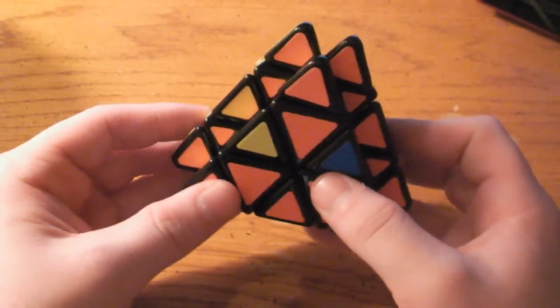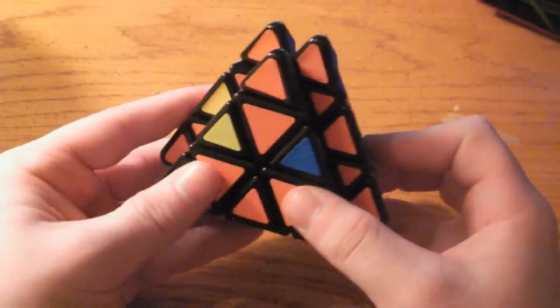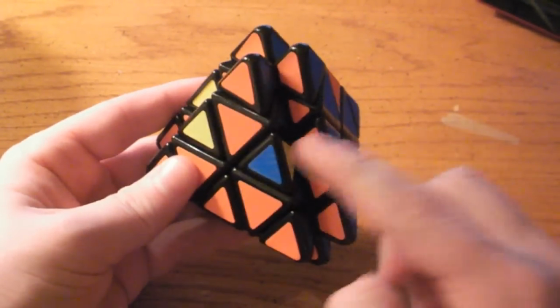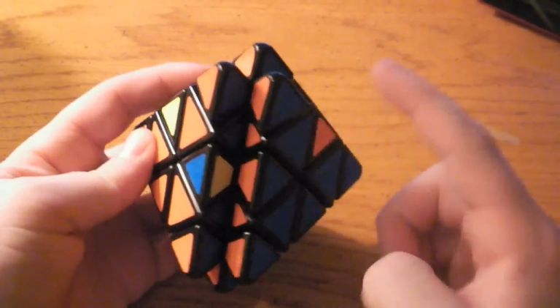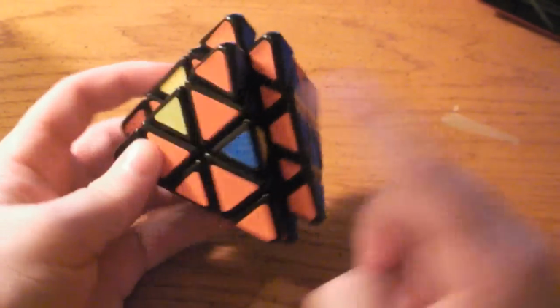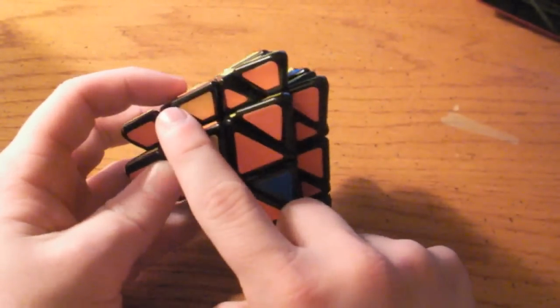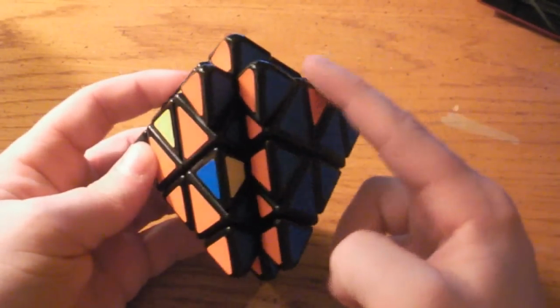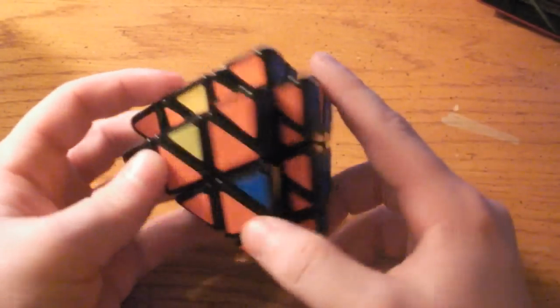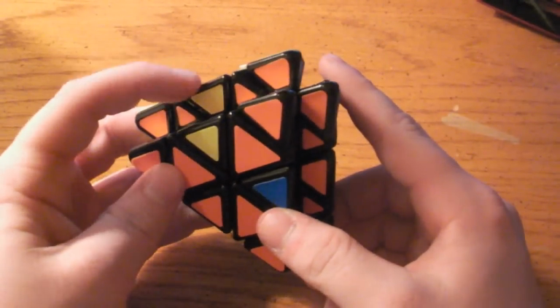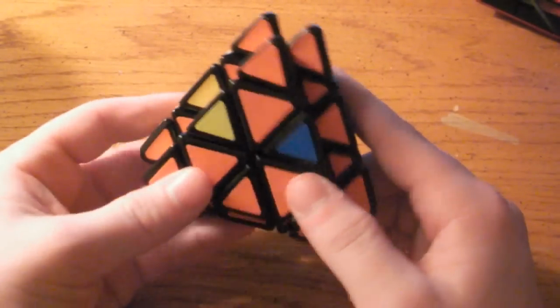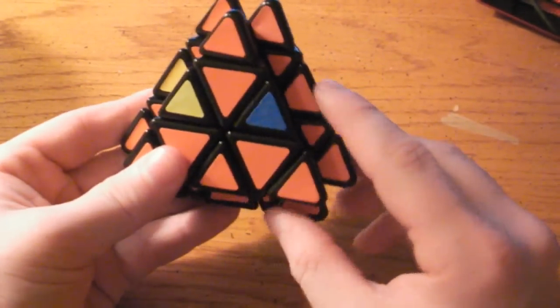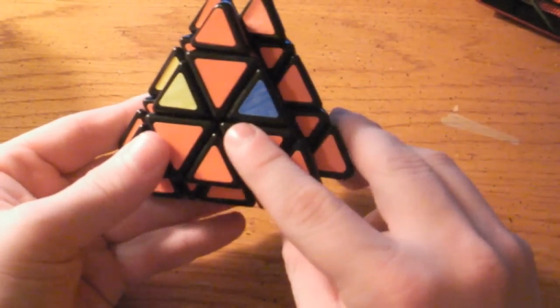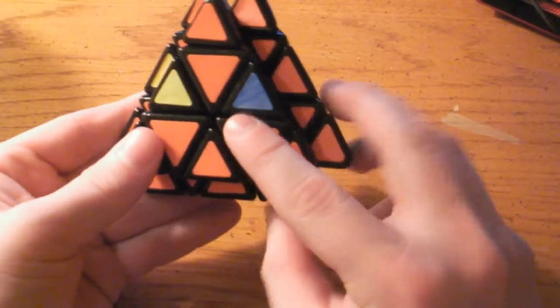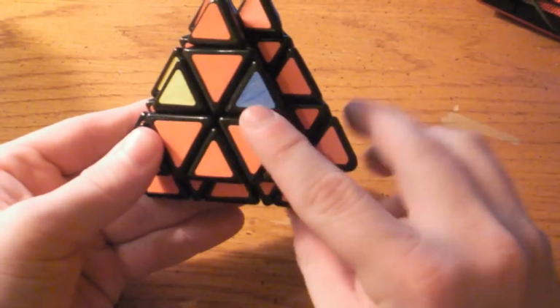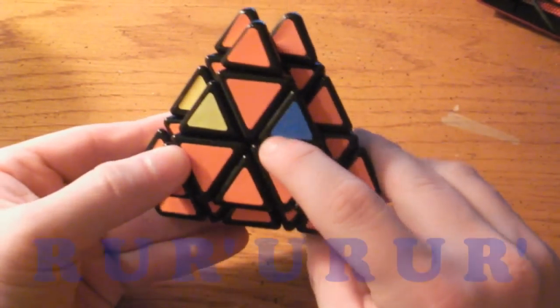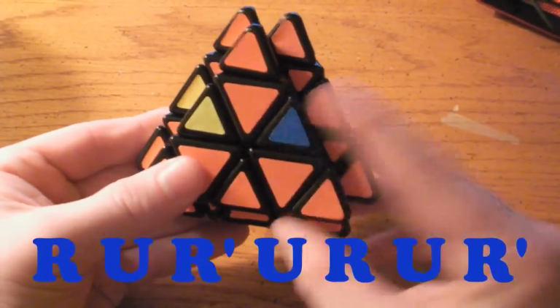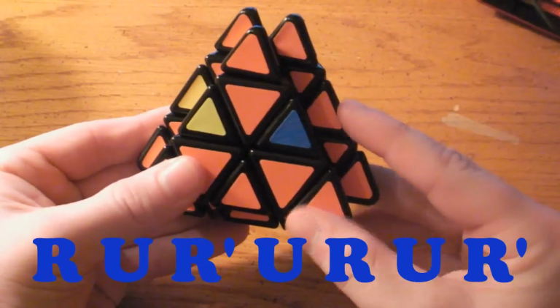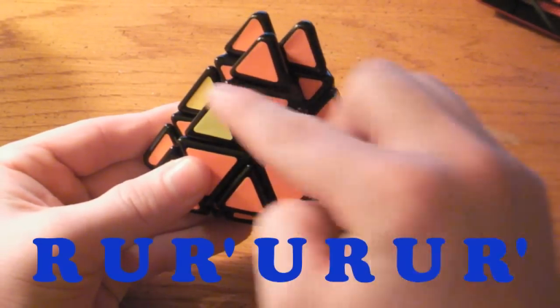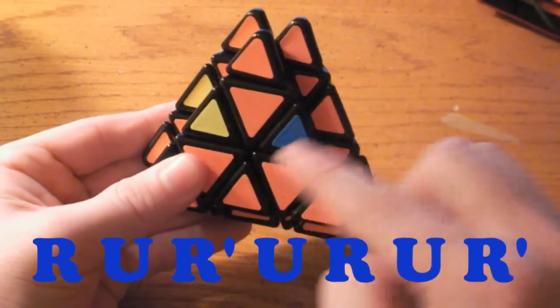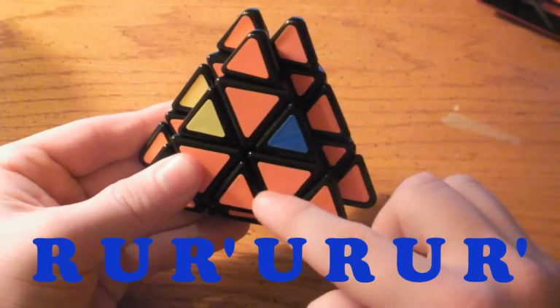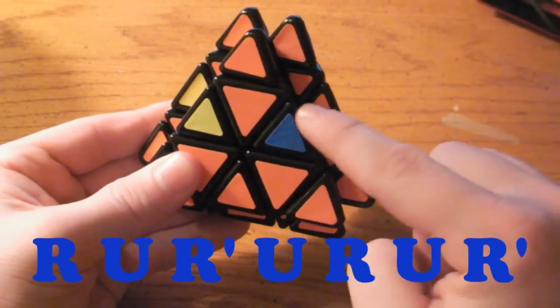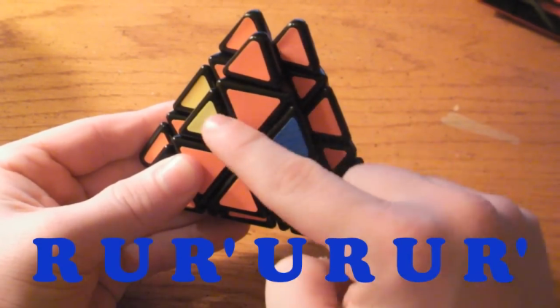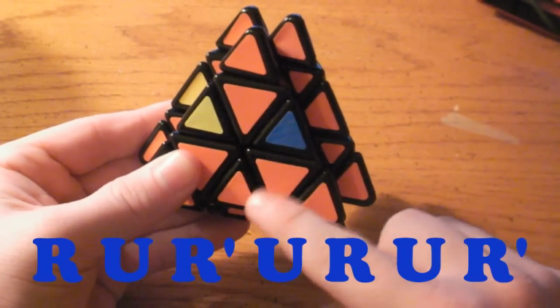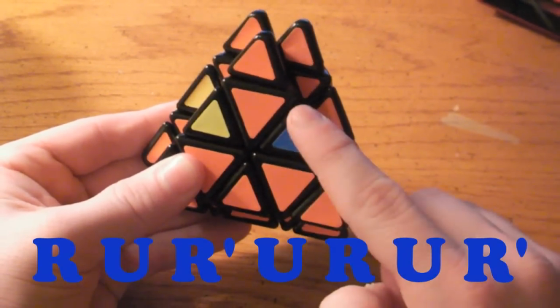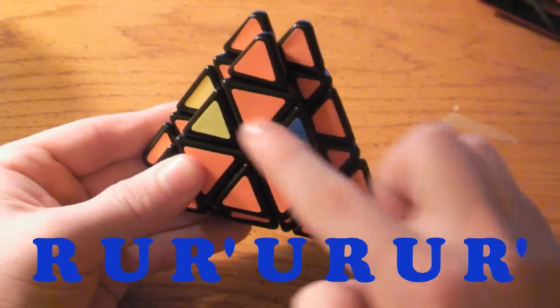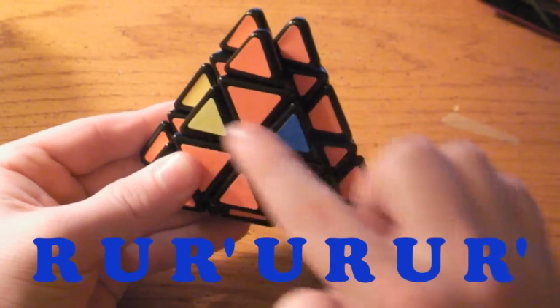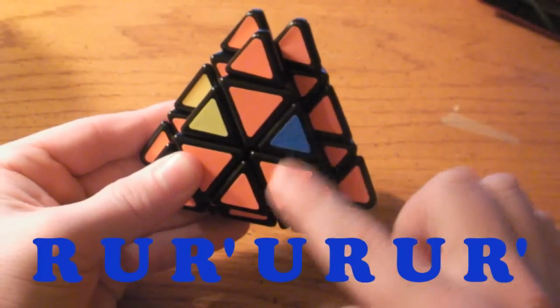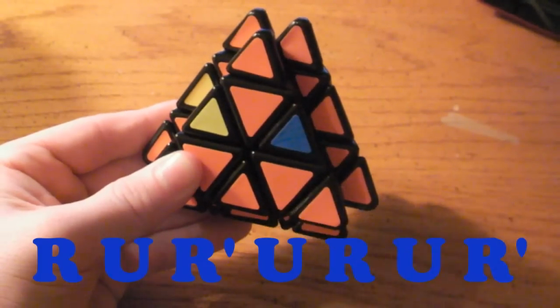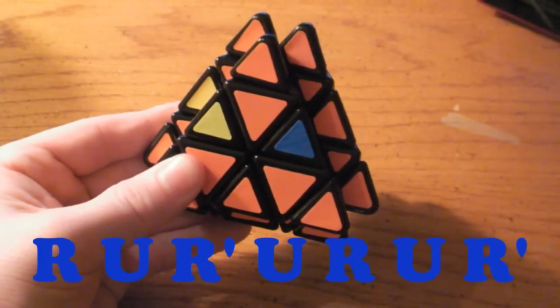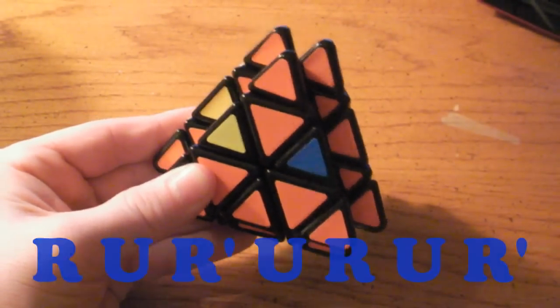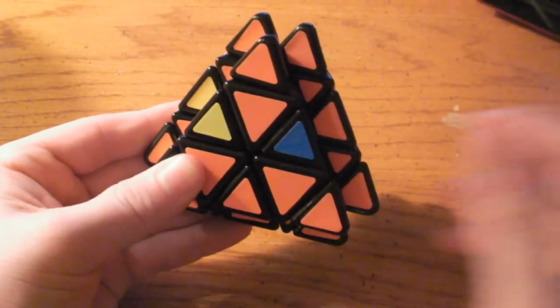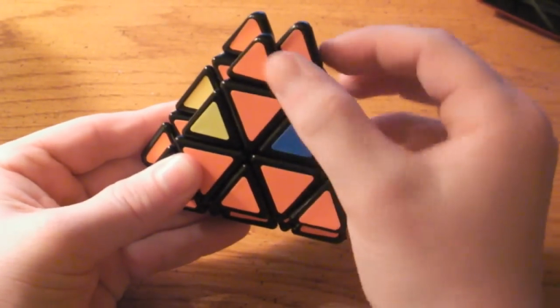Now, if these pieces needed to go to the right instead, you would have just done the normal soon, which is: R, U, R prime, U, R, U, R prime. Very, very simple.